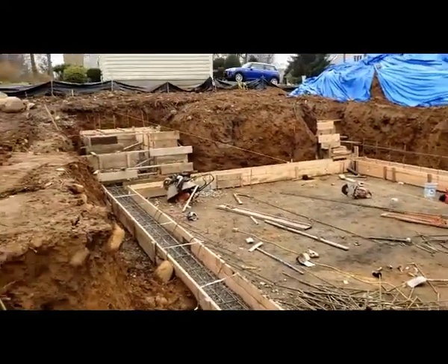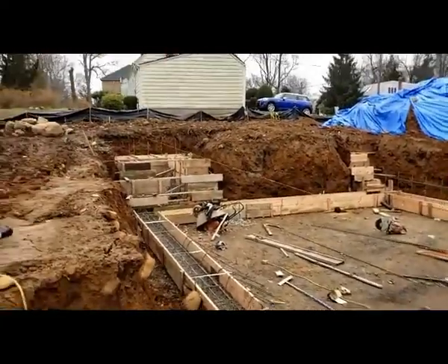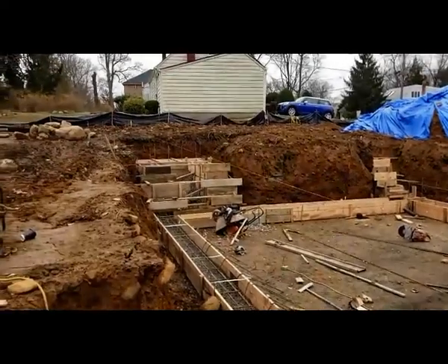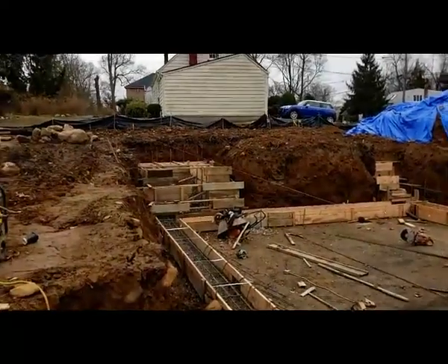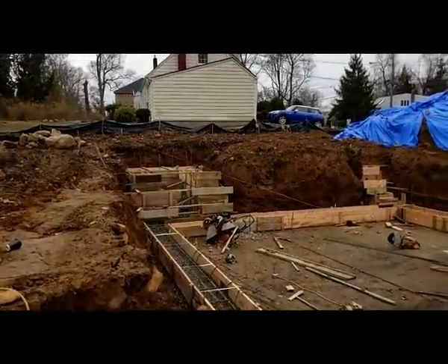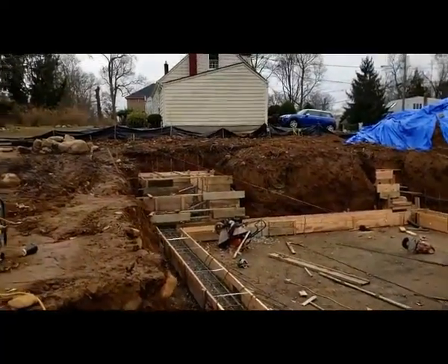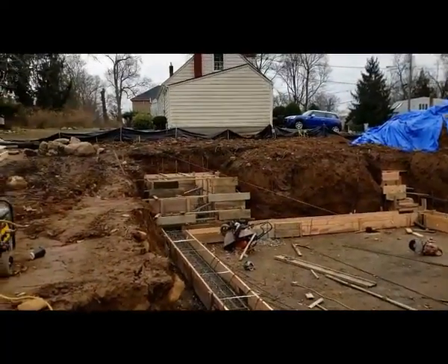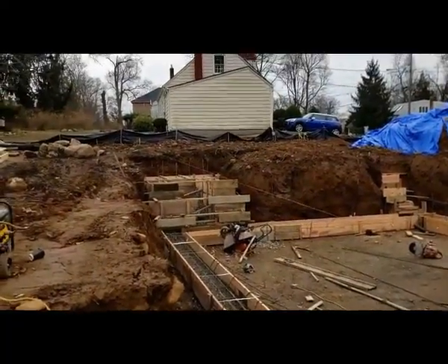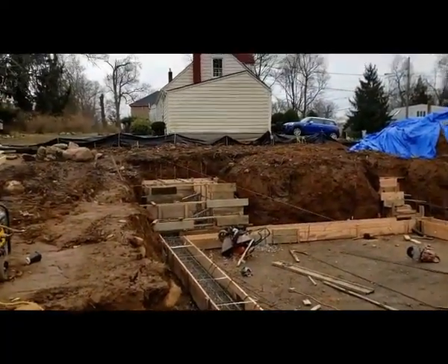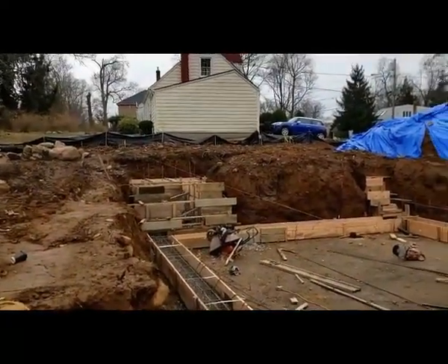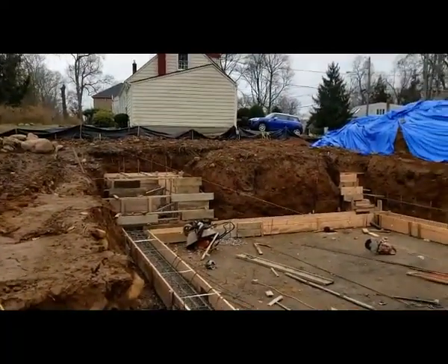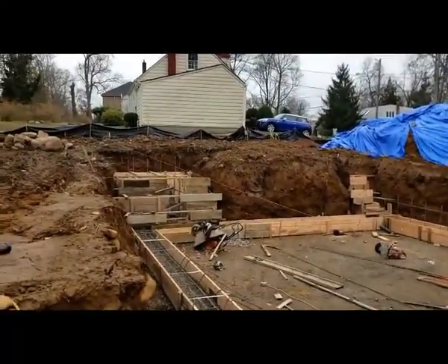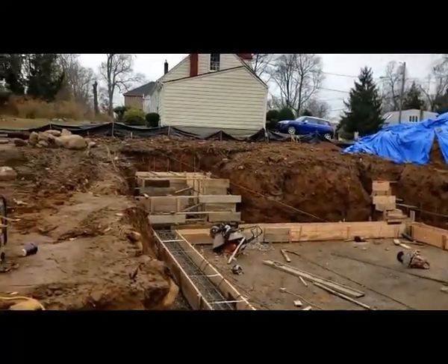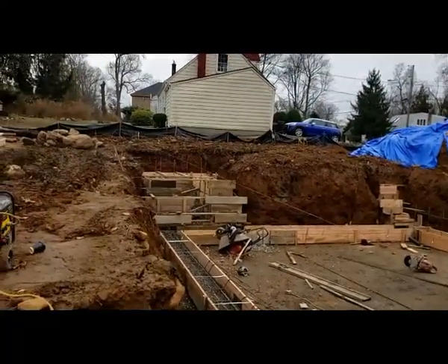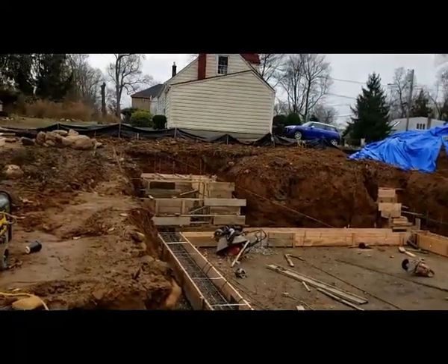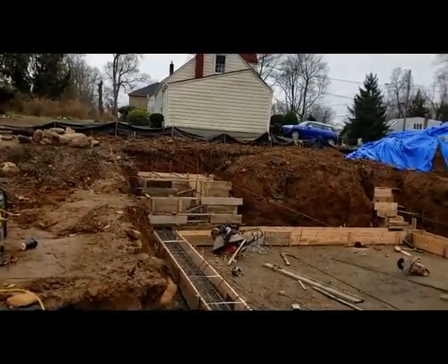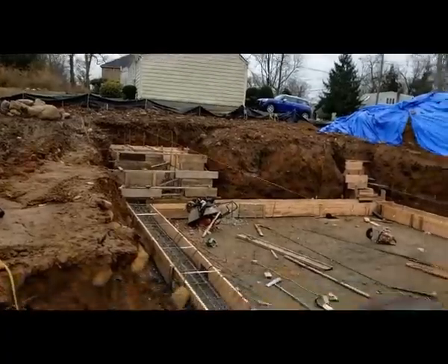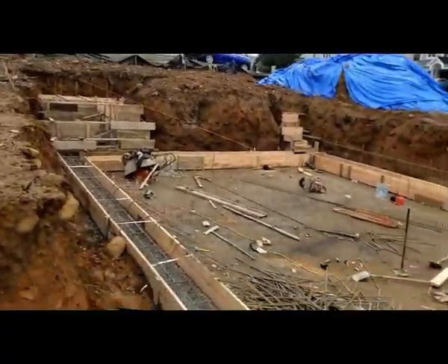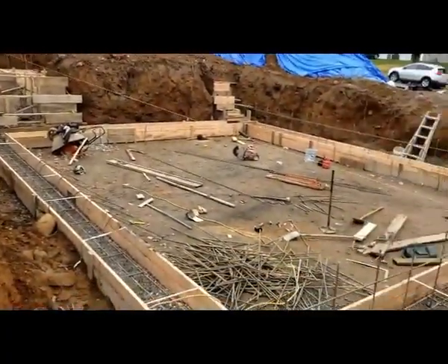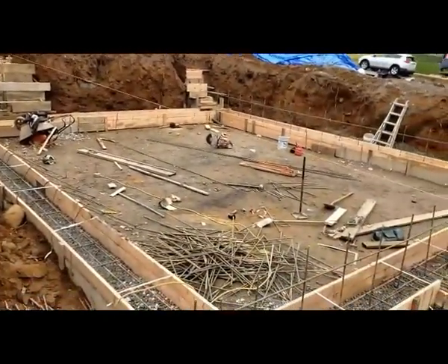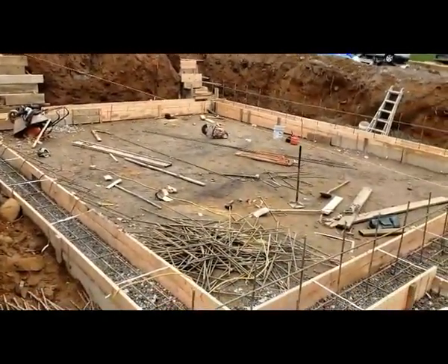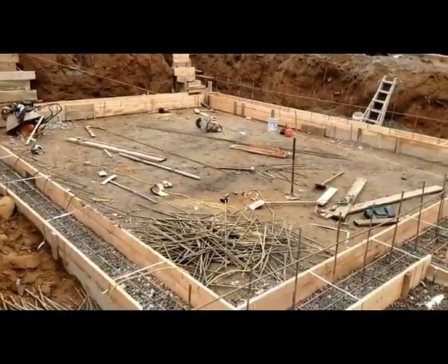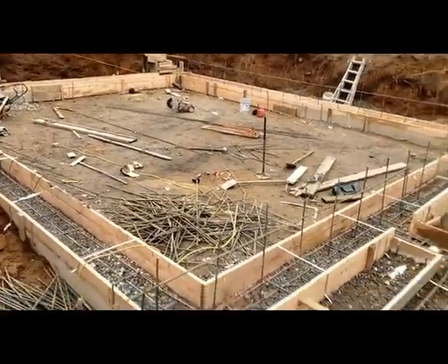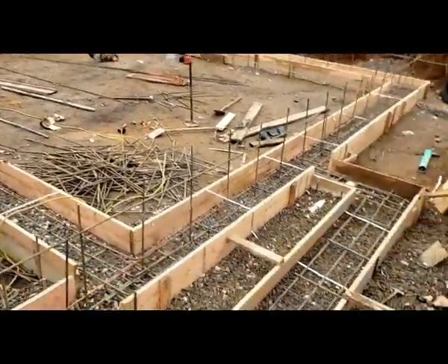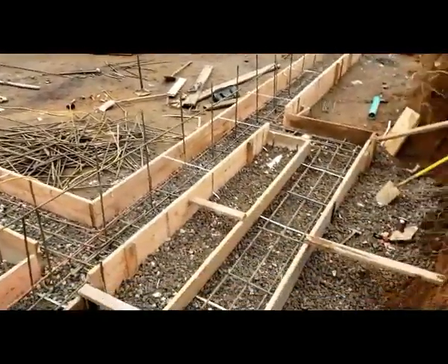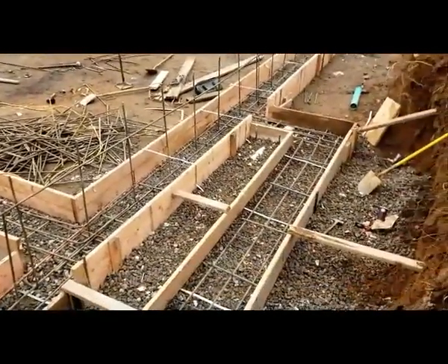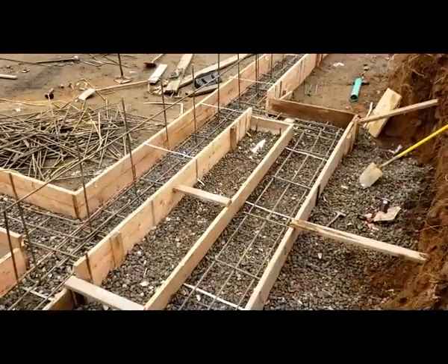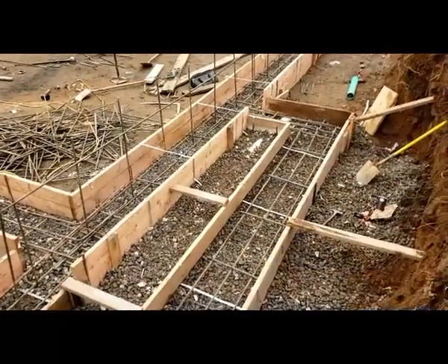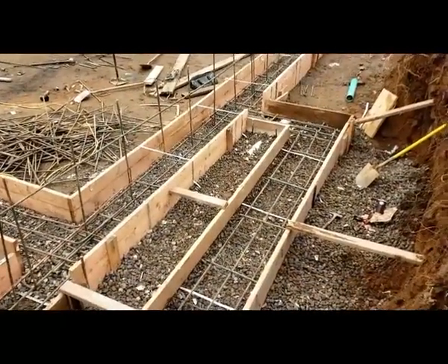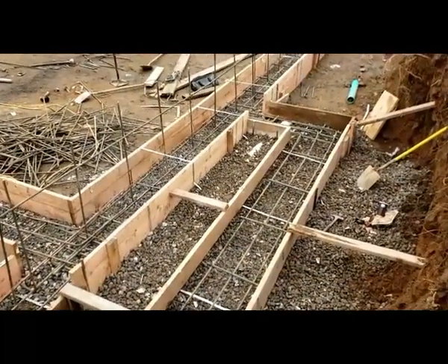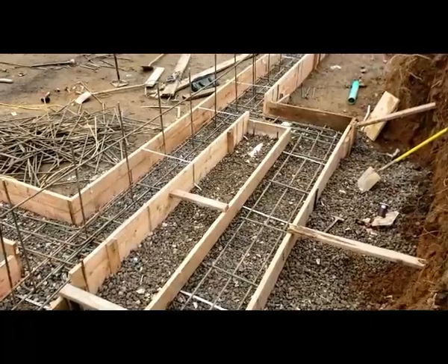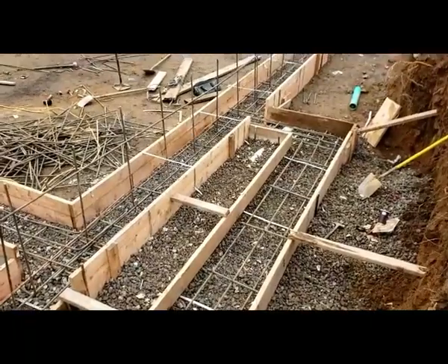Like you see, we have the footing oil form. We have a stiff footing in the back. This is where the garage is, and we have the basement footing ready and we have the stiff footing. The walkout basement footing is ready as well.